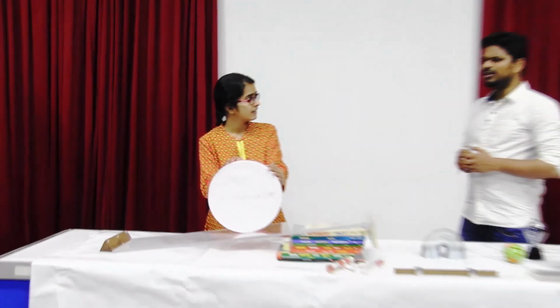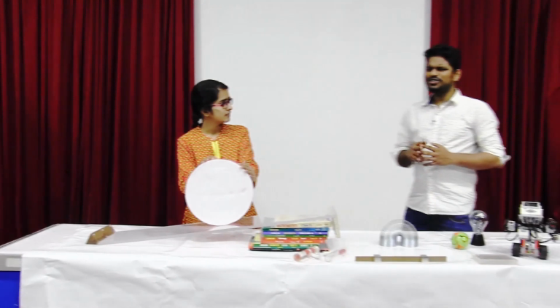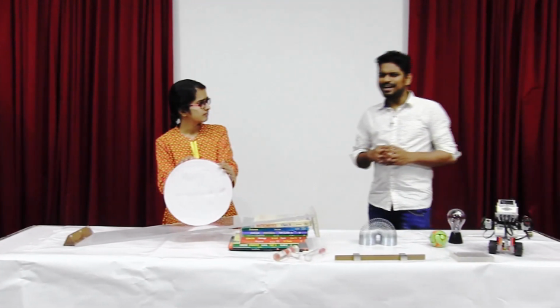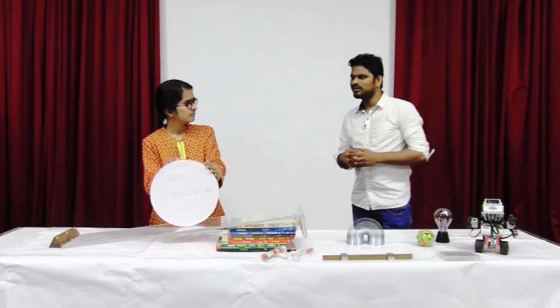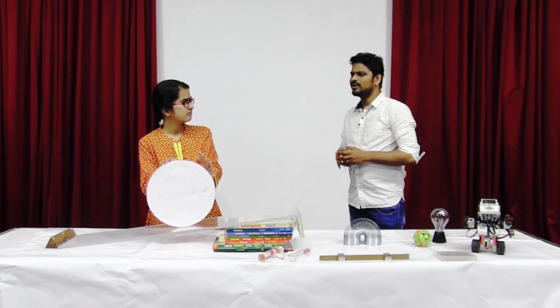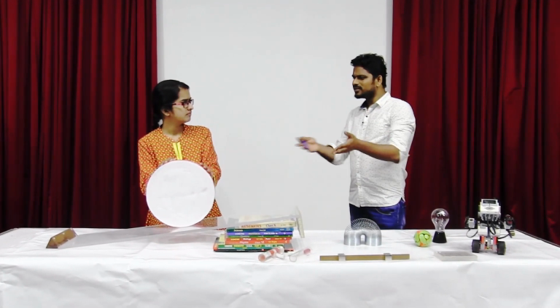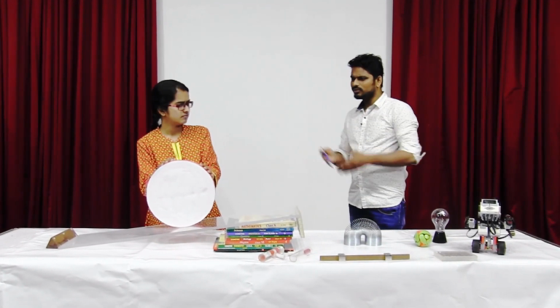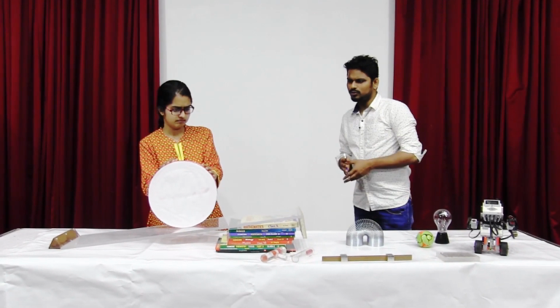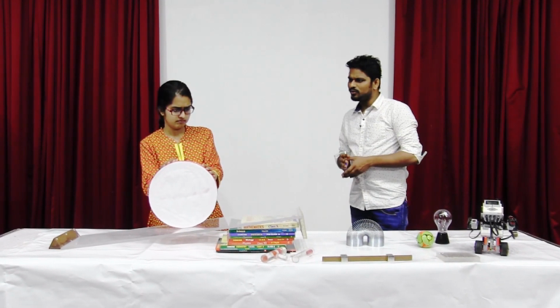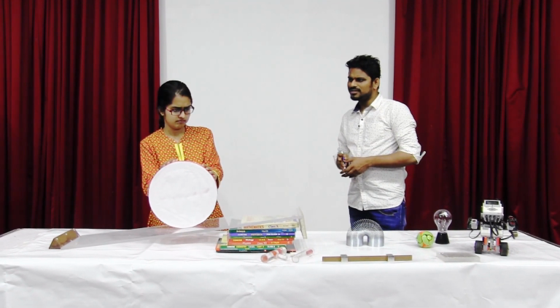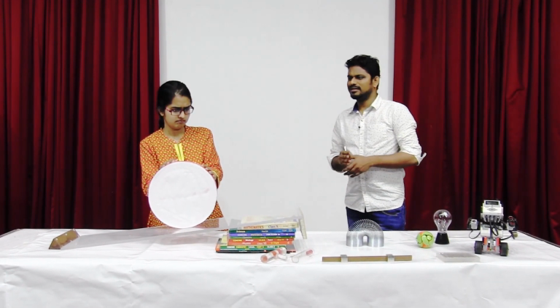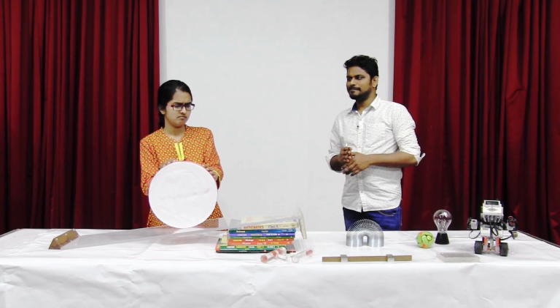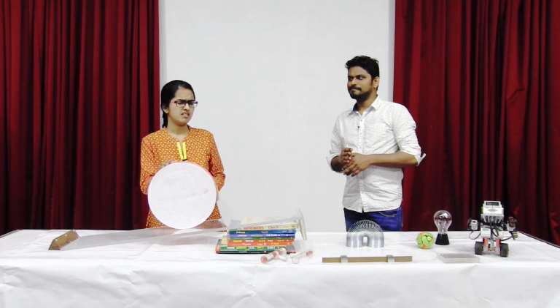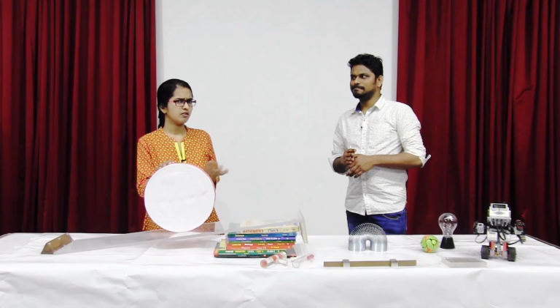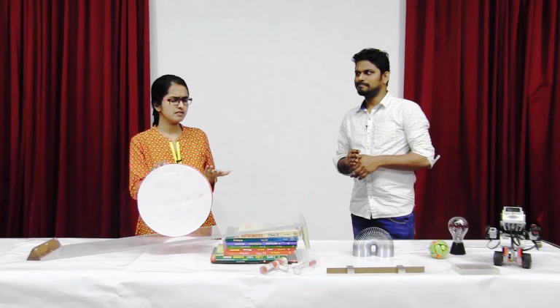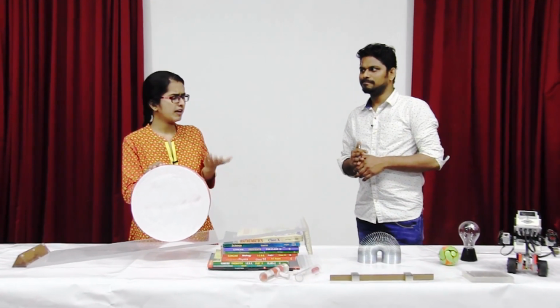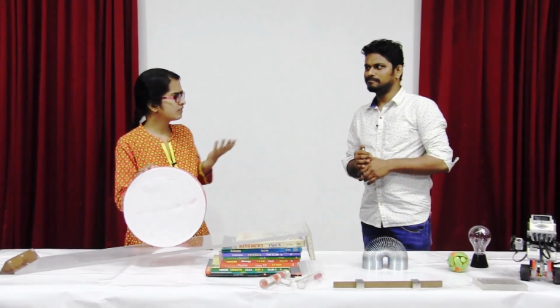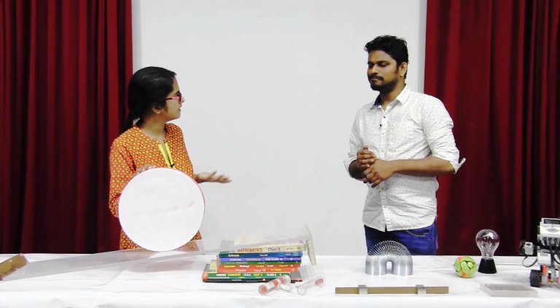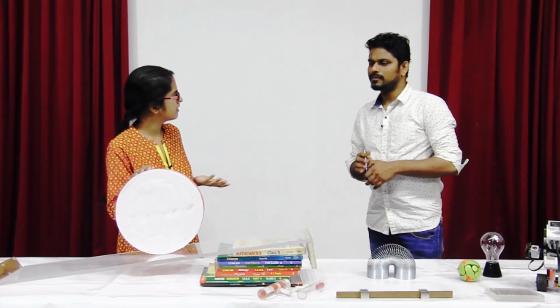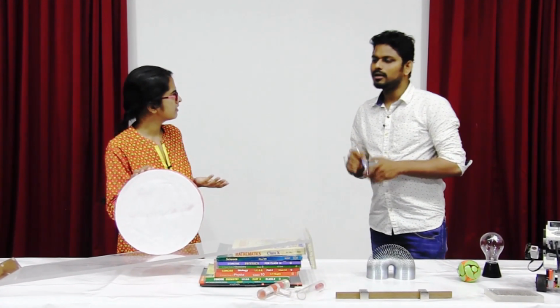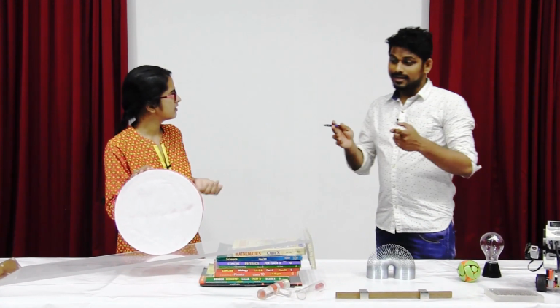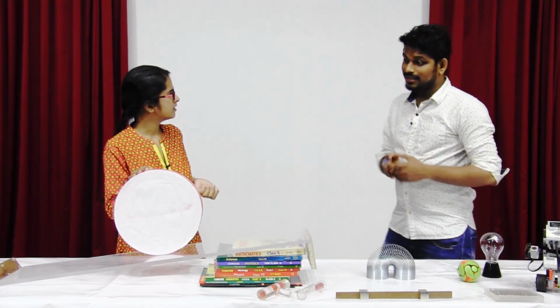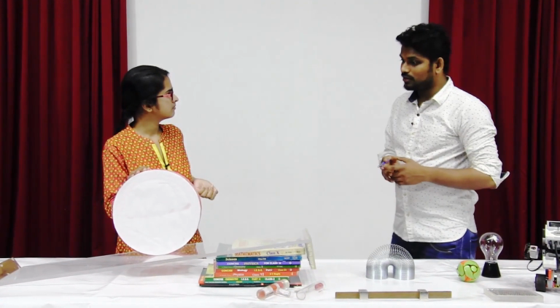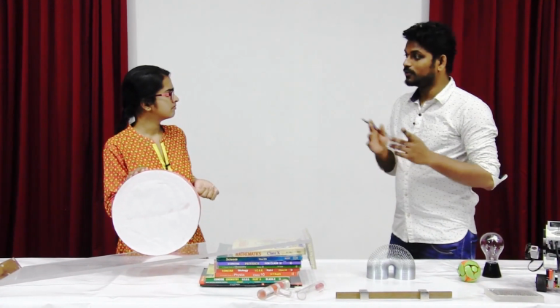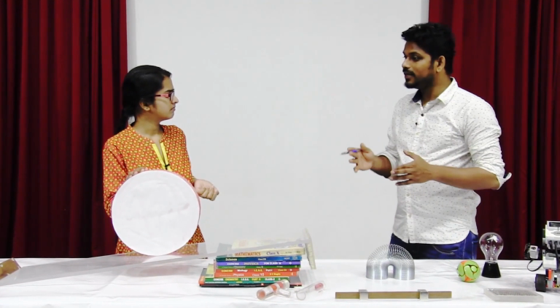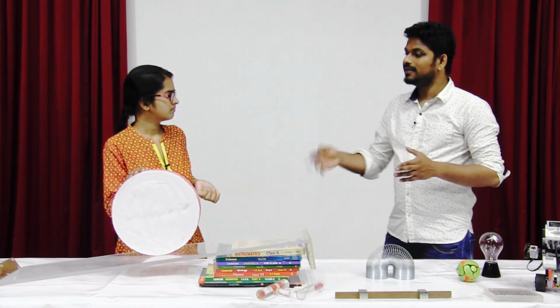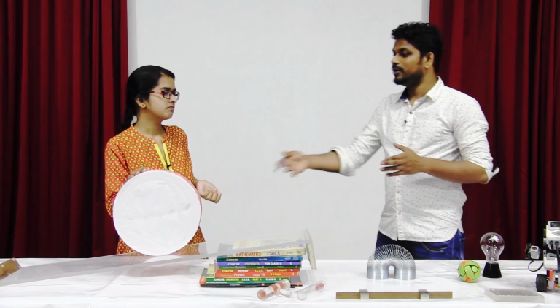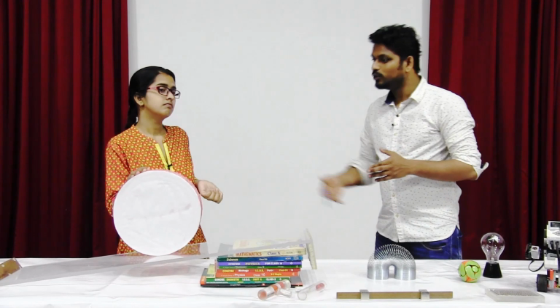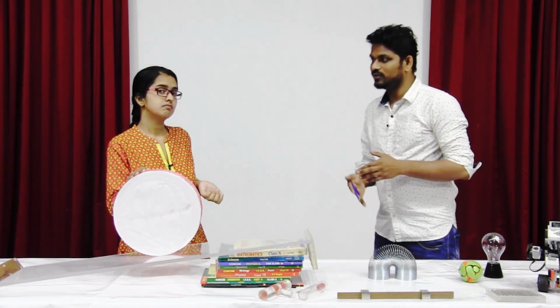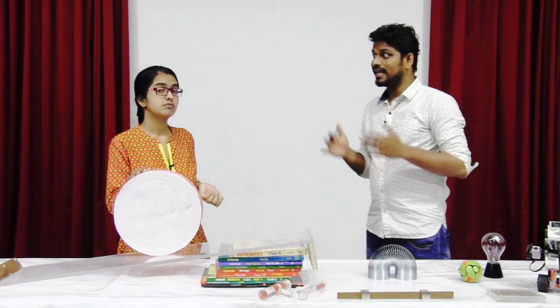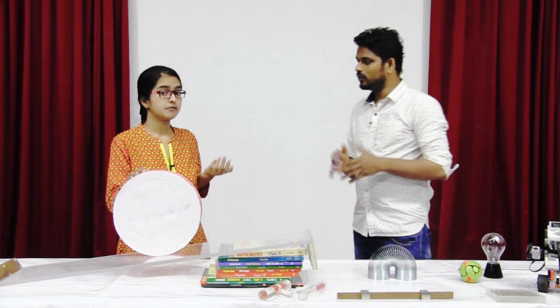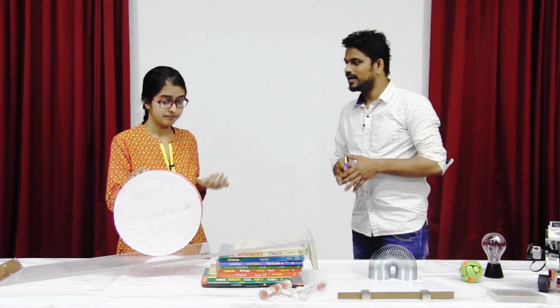What kind of question is that, Zuma? Obviously it will start rolling downwards. Is it that obvious? Why do you think so, Zuma? That's again an easy question — because of gravity, things tend to roll downwards. Everyone knows that.